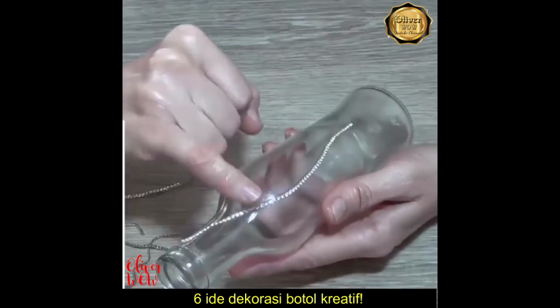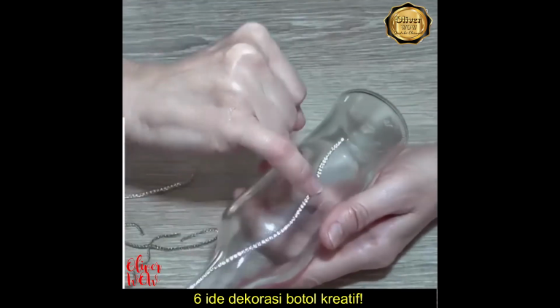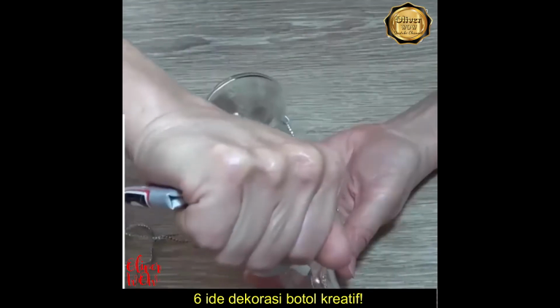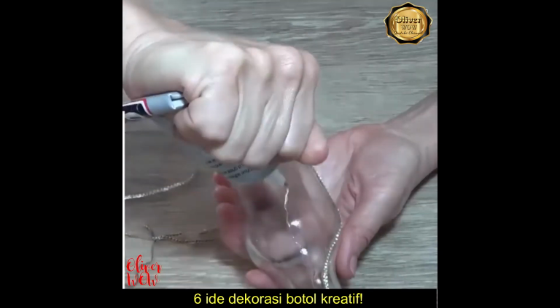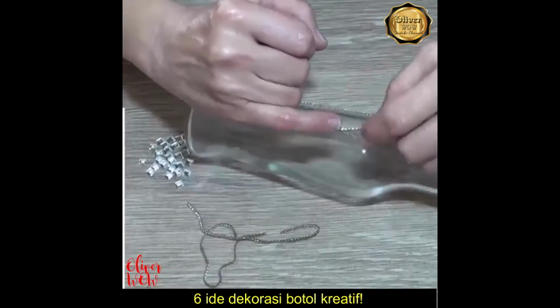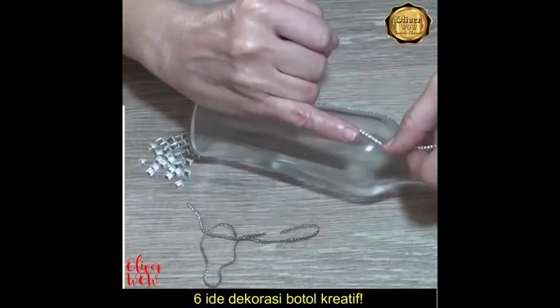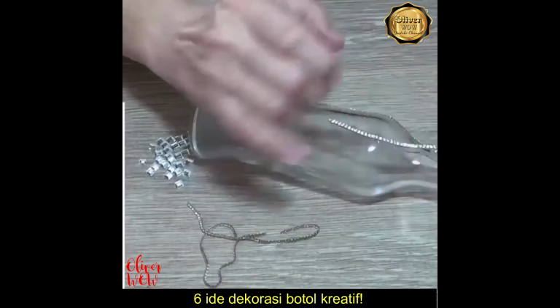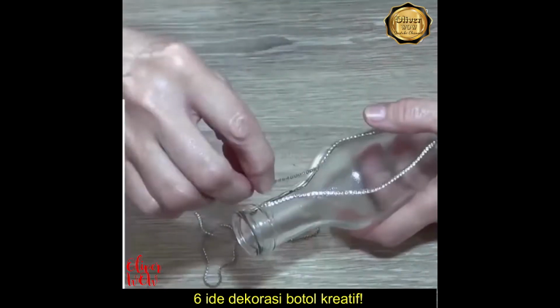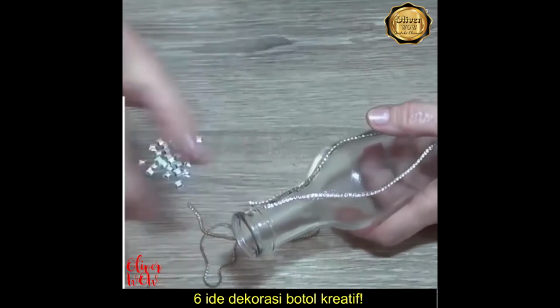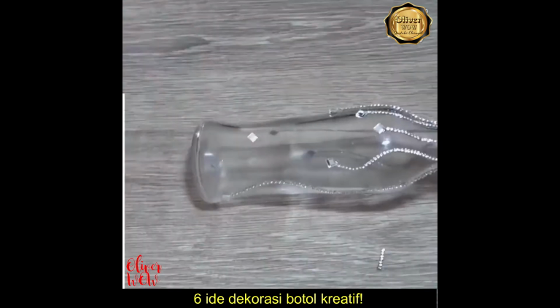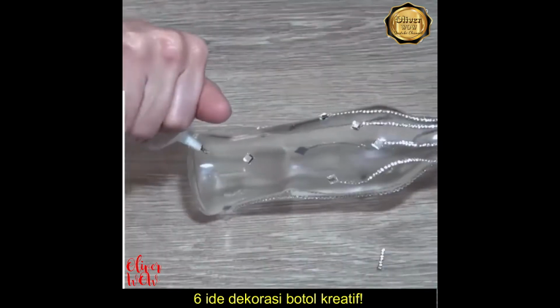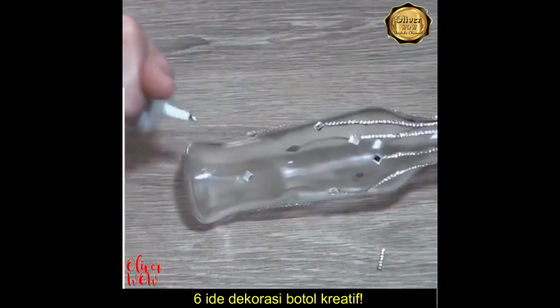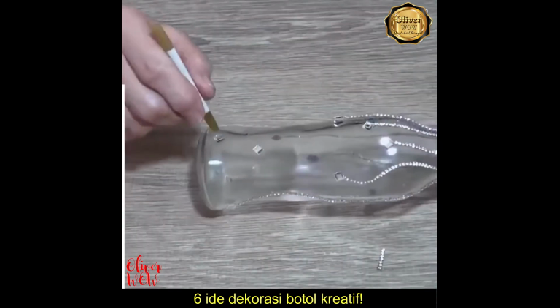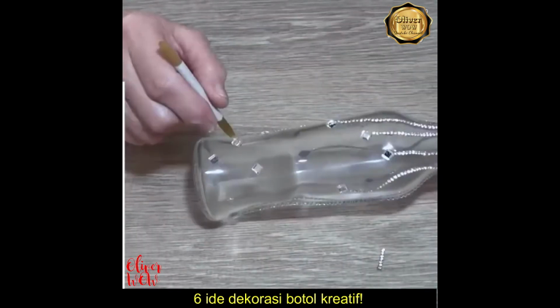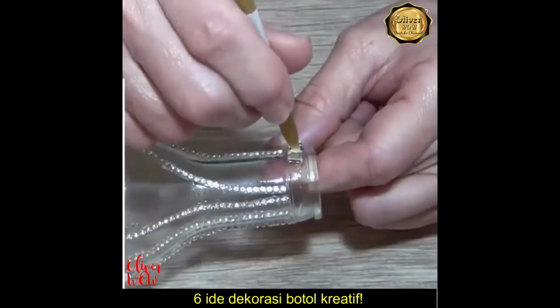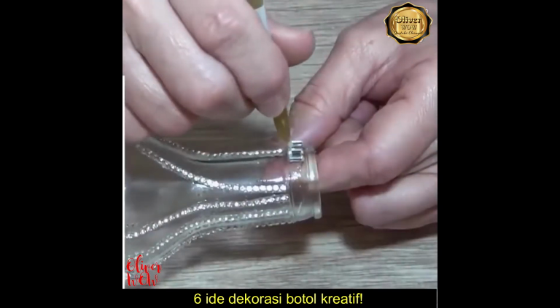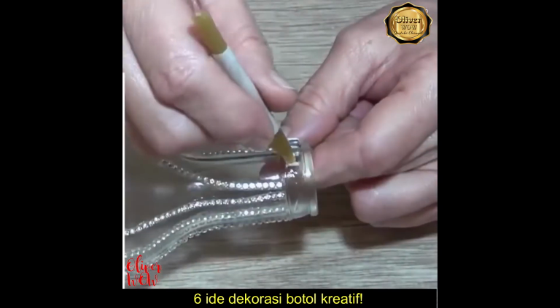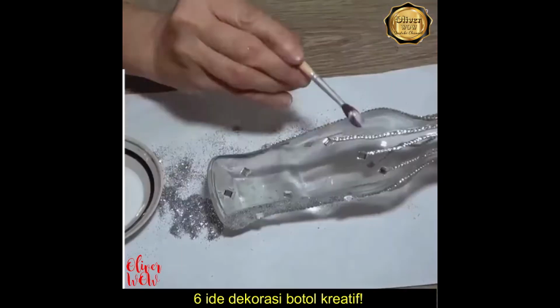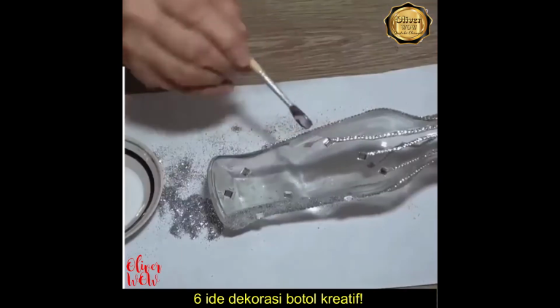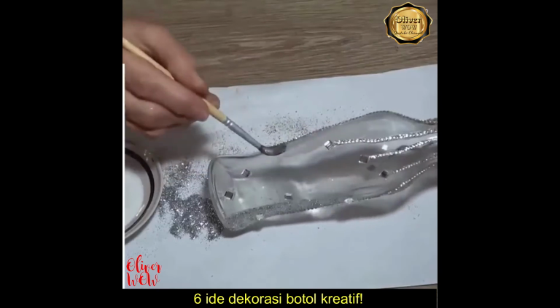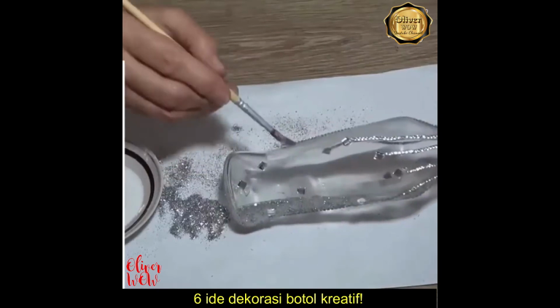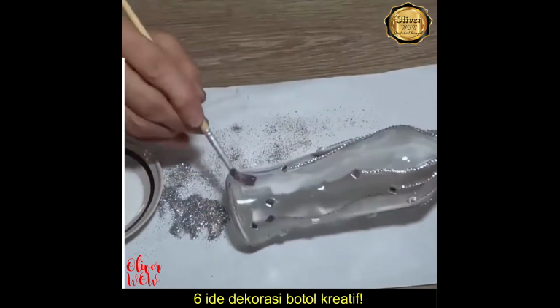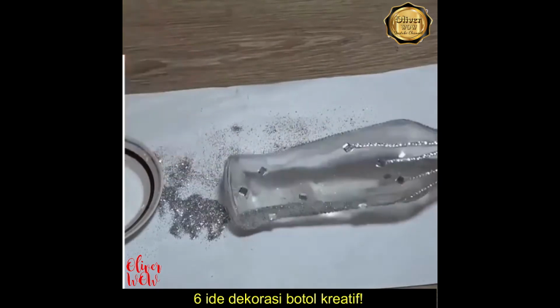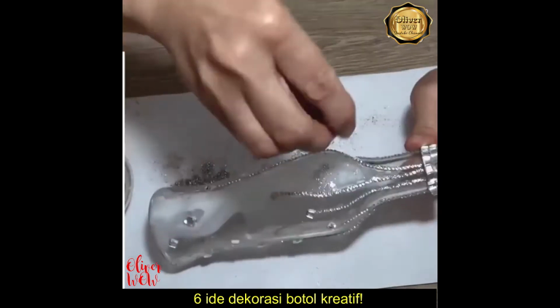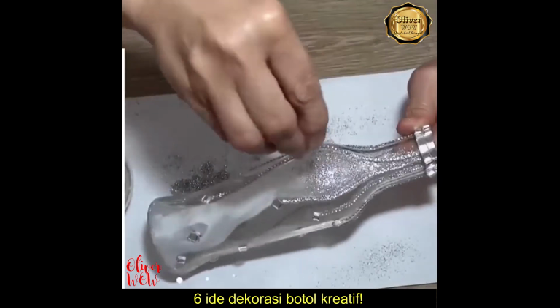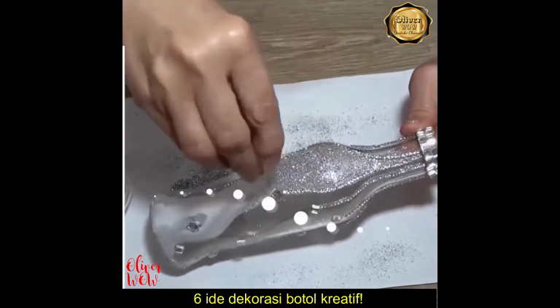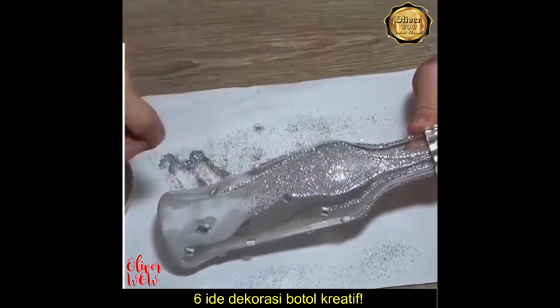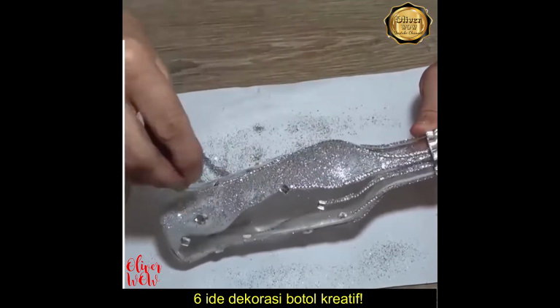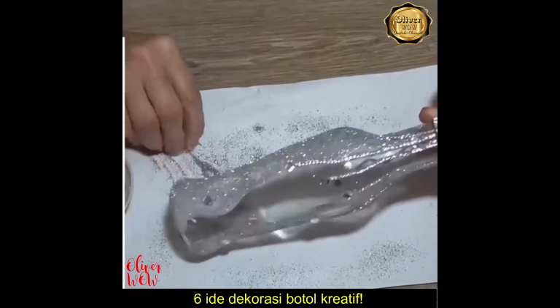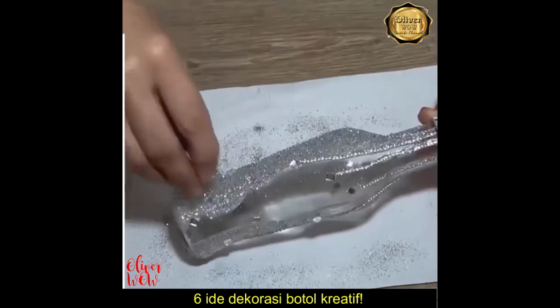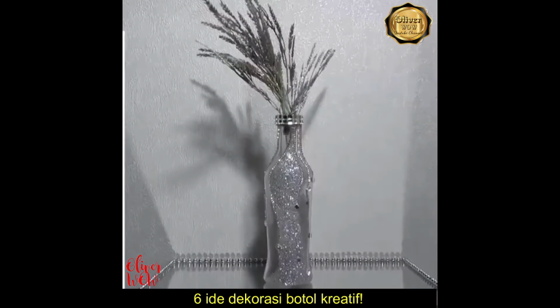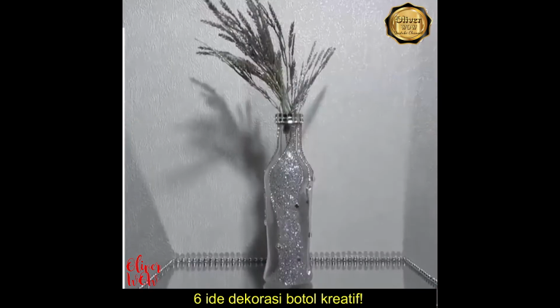For the second idea, the DIYer is turning a simple glass bottle into a beautiful vase. The materials that you will need for this idea are a glass bottle, wide wood glue, polymer adhesive, glitter and shiny decorations.